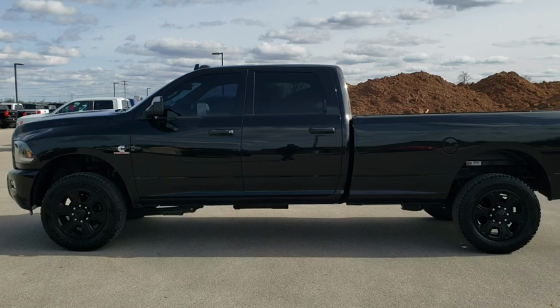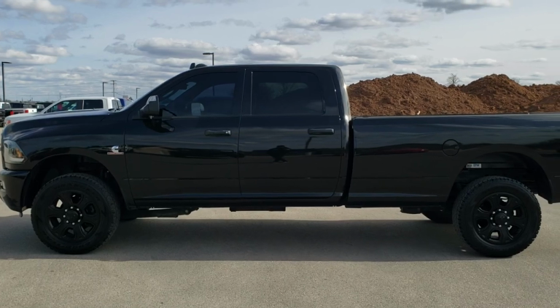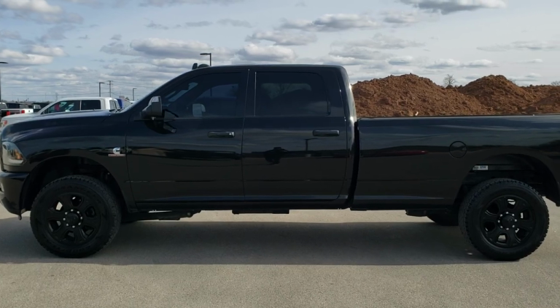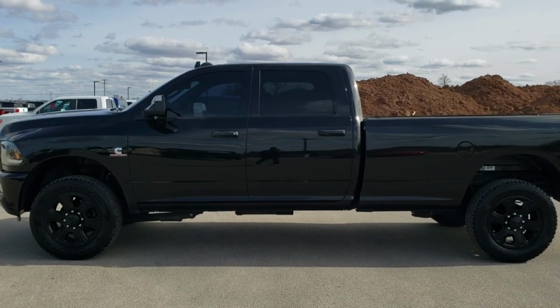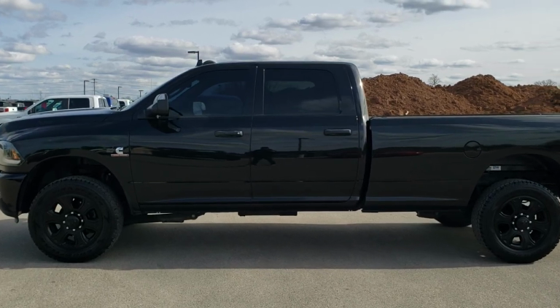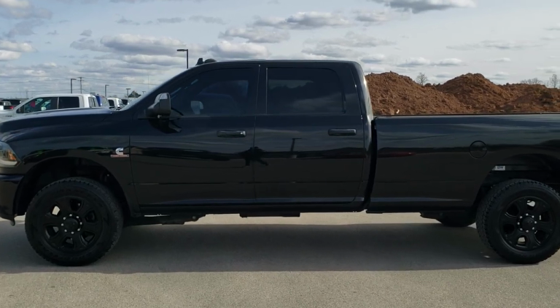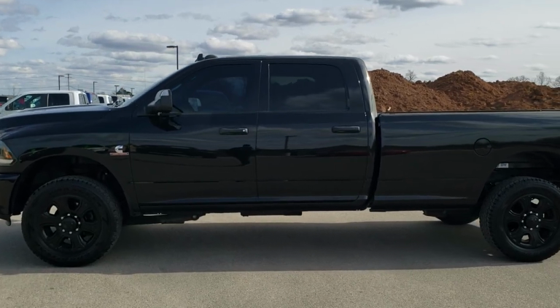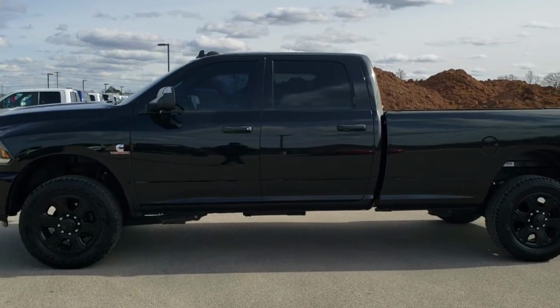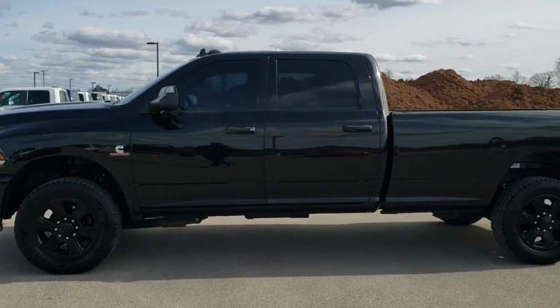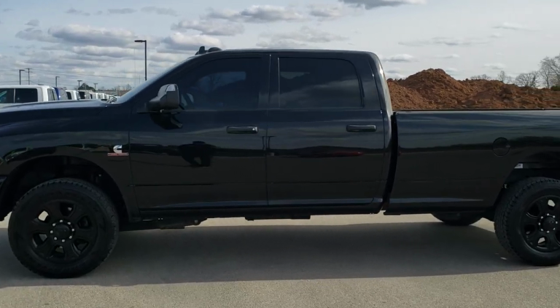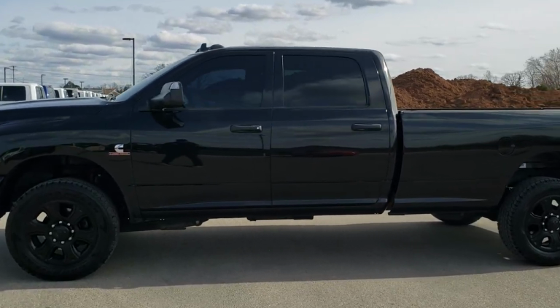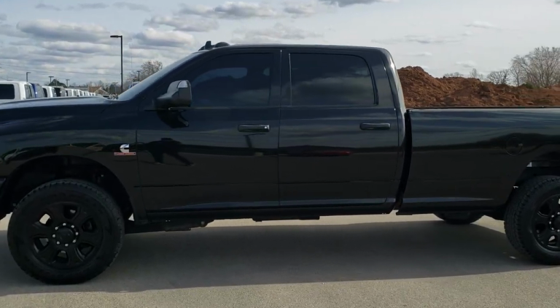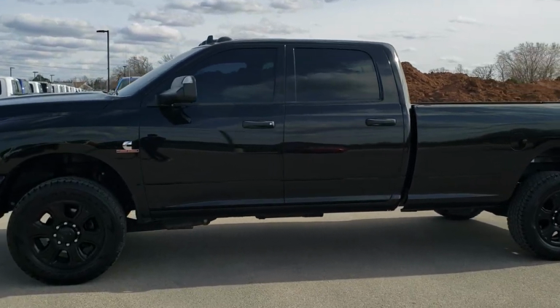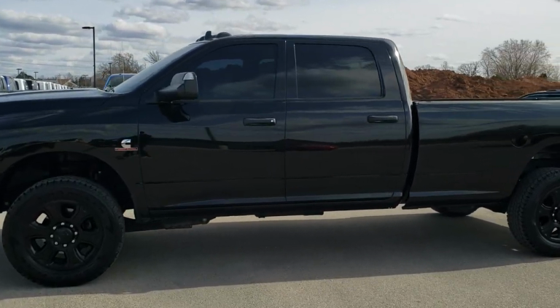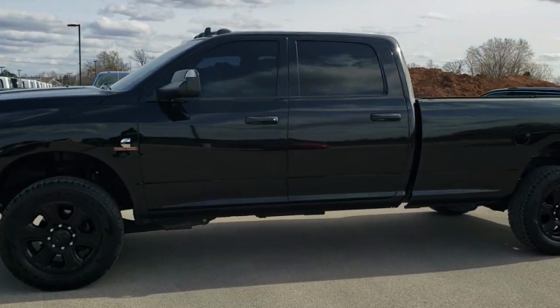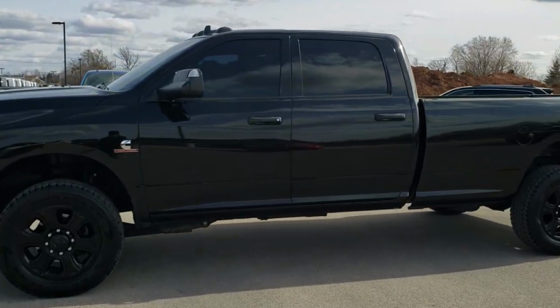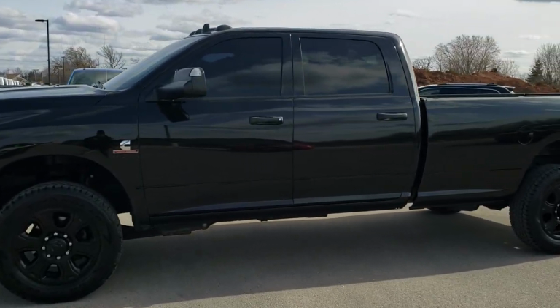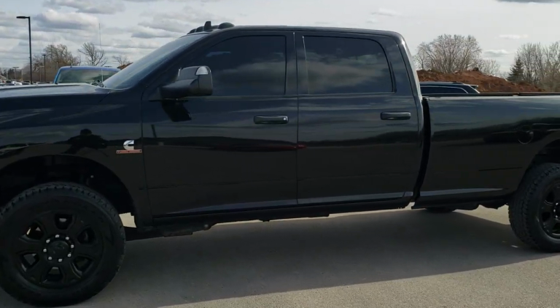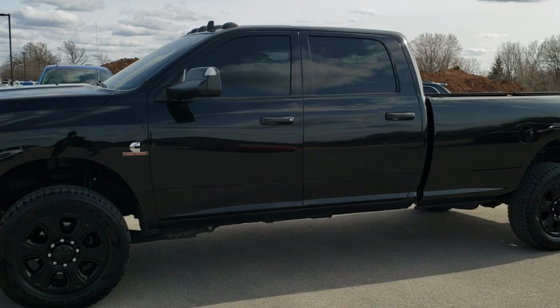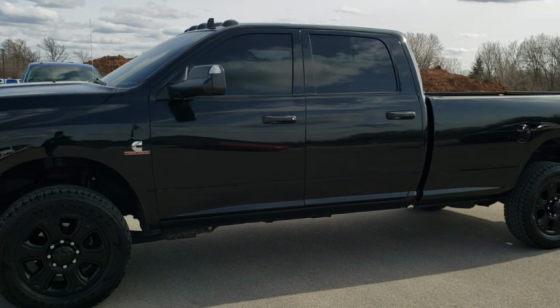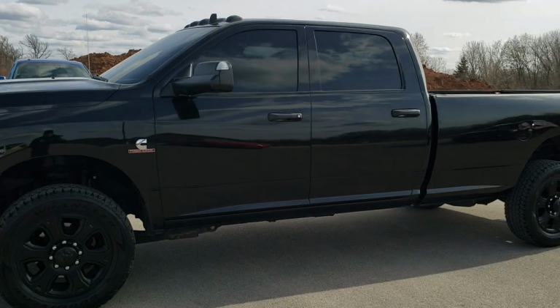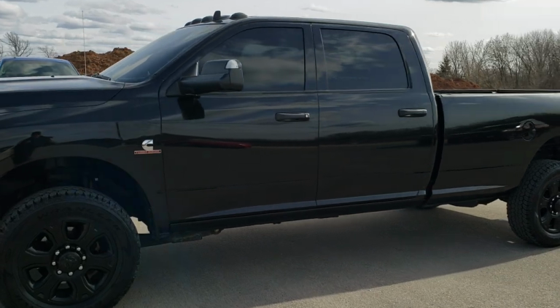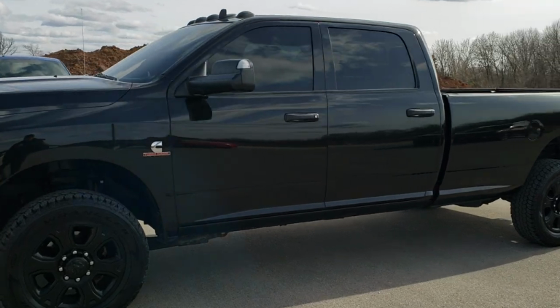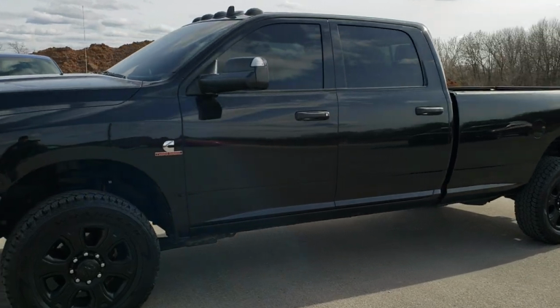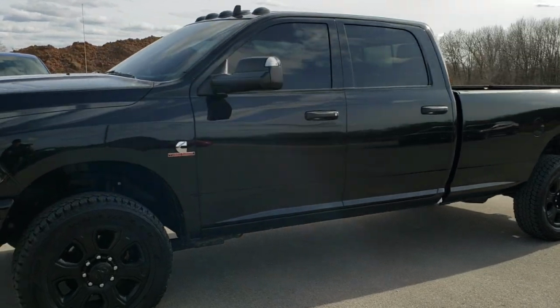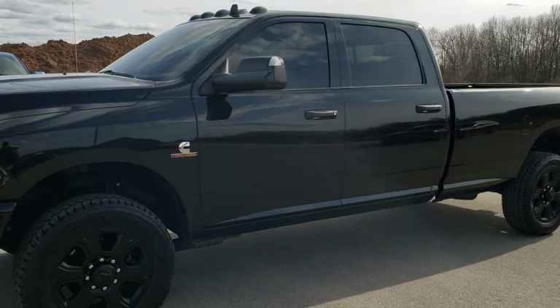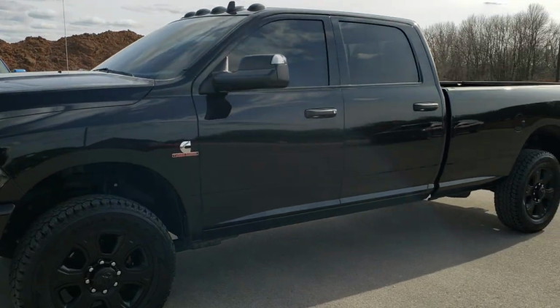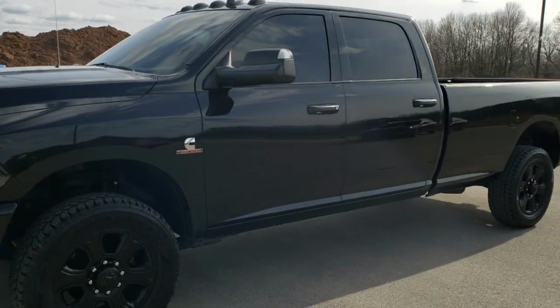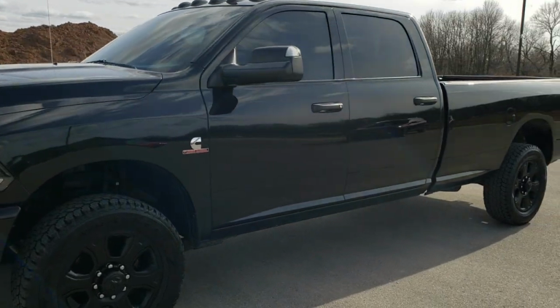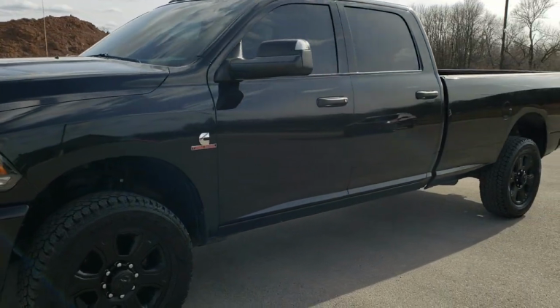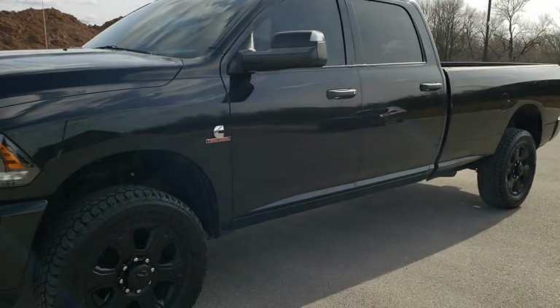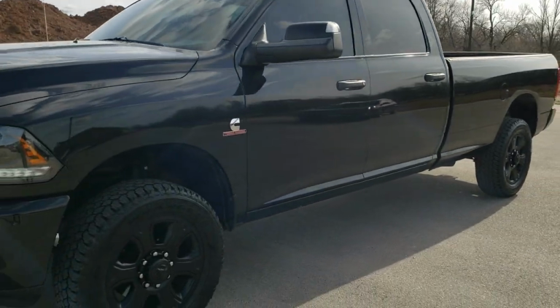This is stock number 10546. We are here at Summit Automotive in Fond du Lac, Wisconsin — your new and used heavy duty truck and Ram headquarters.